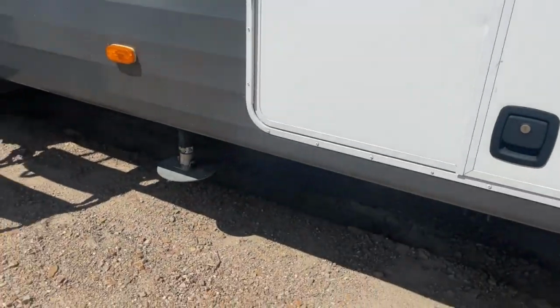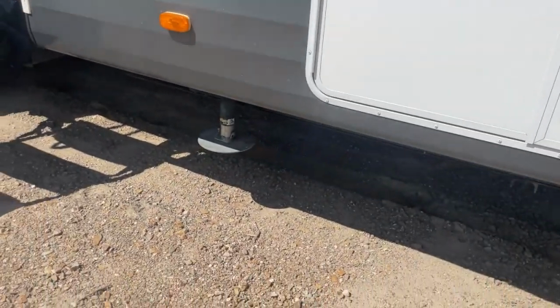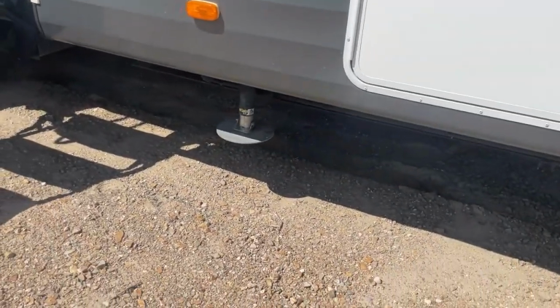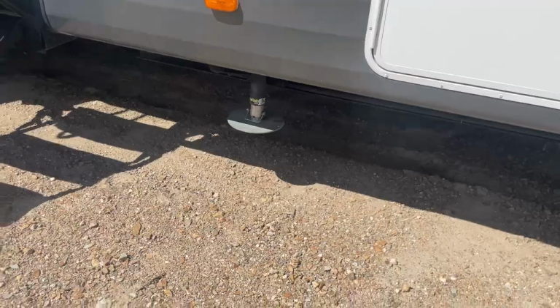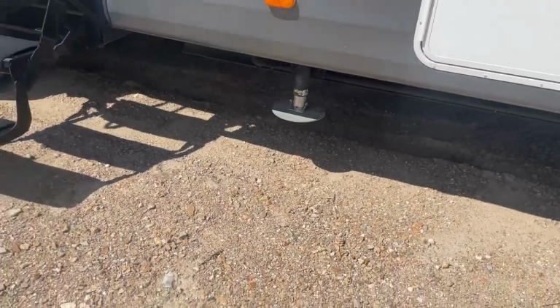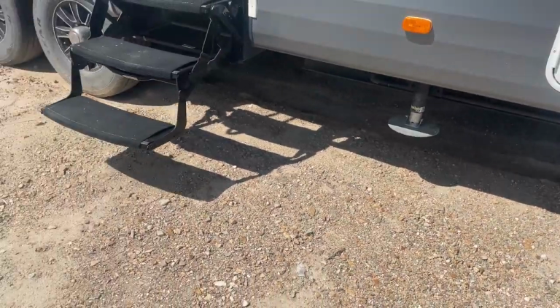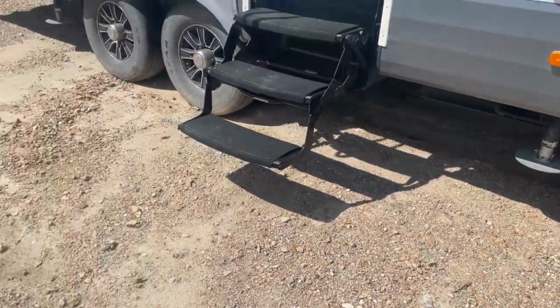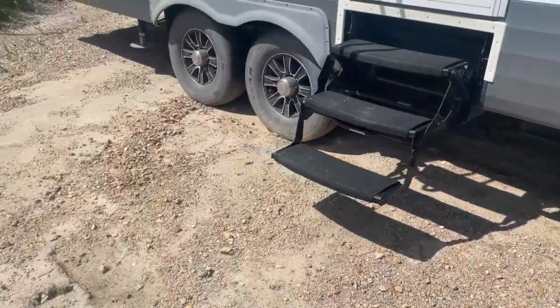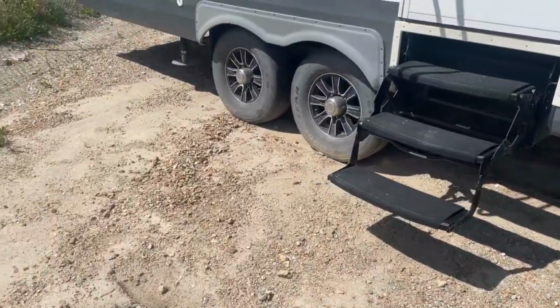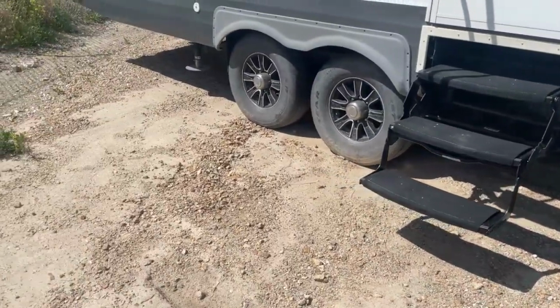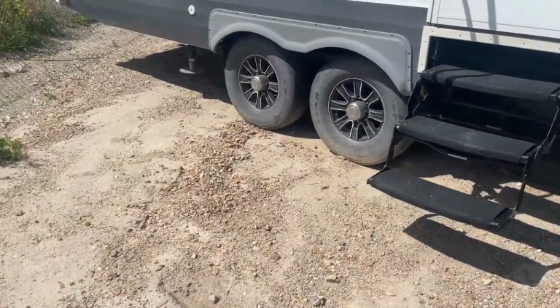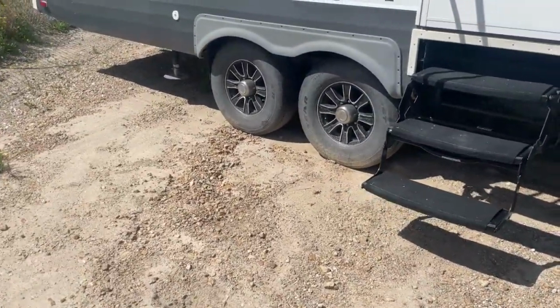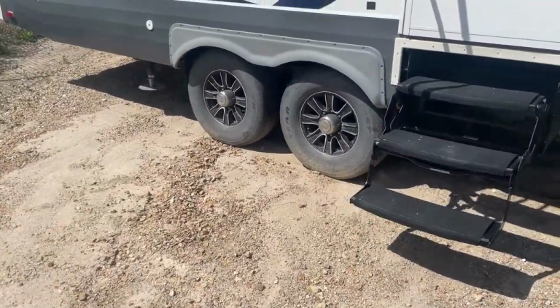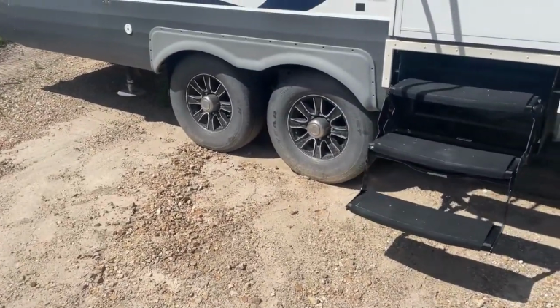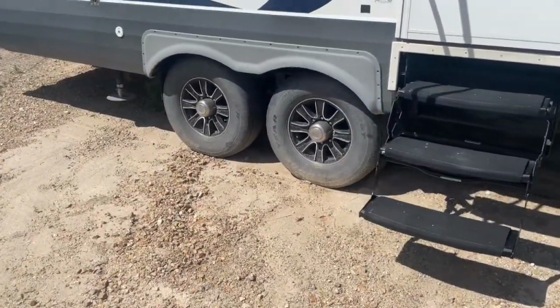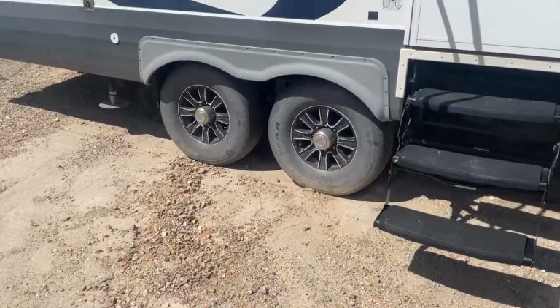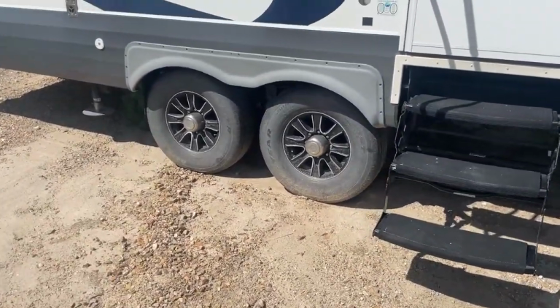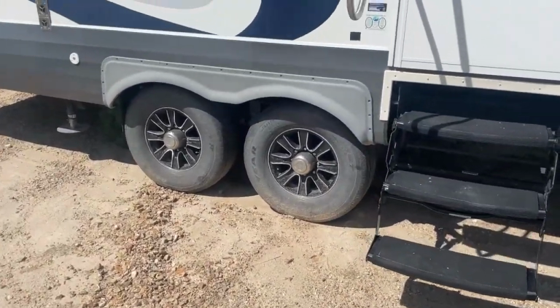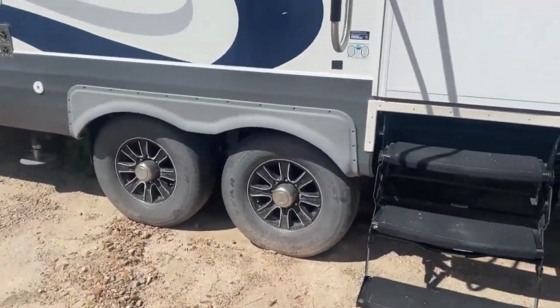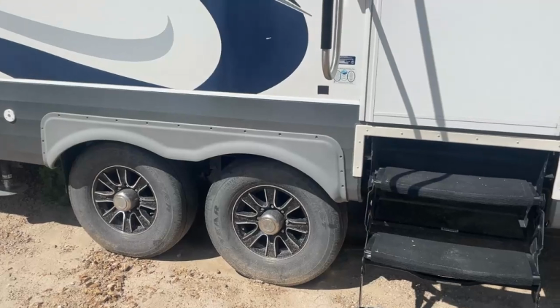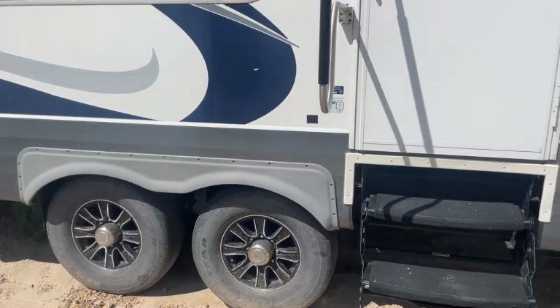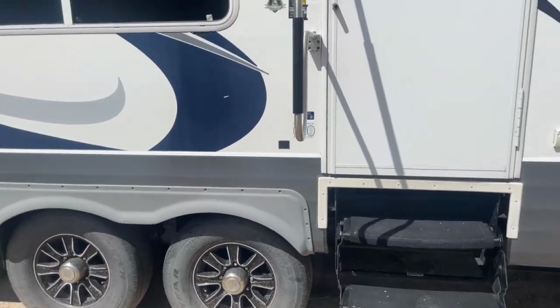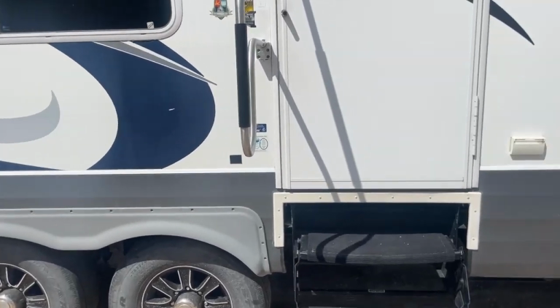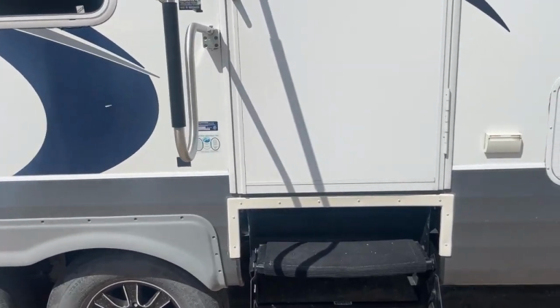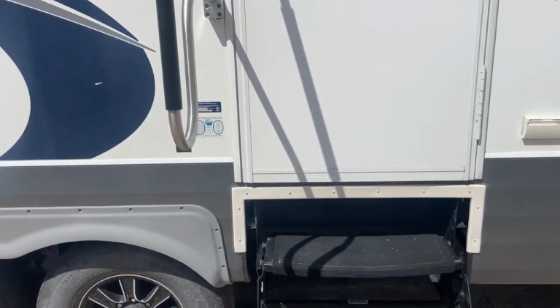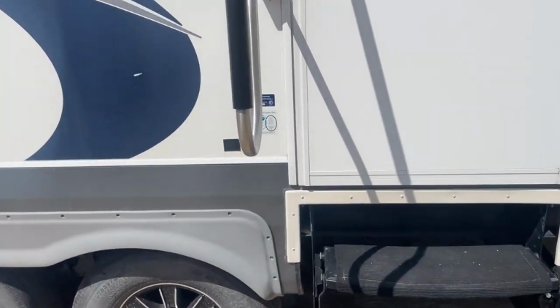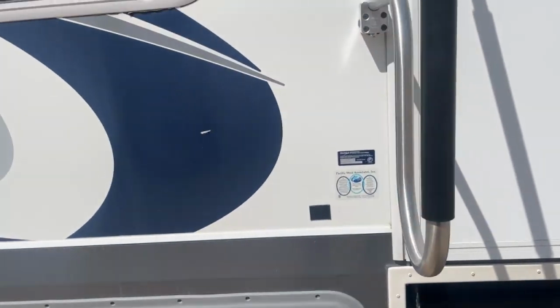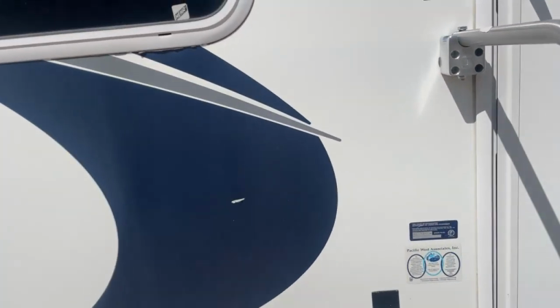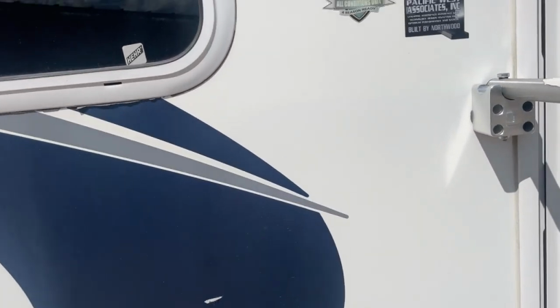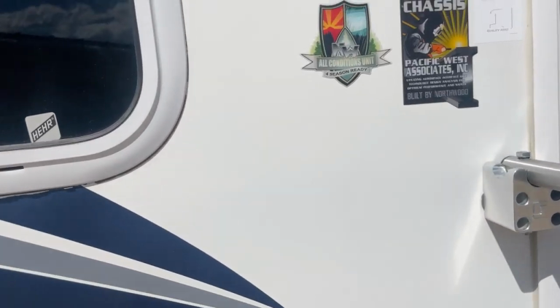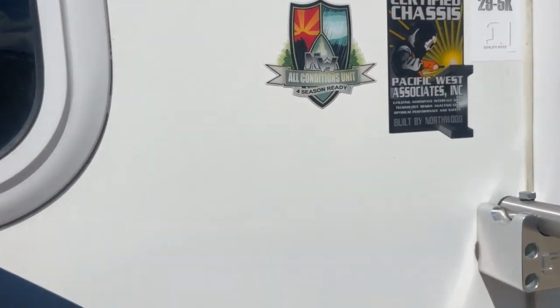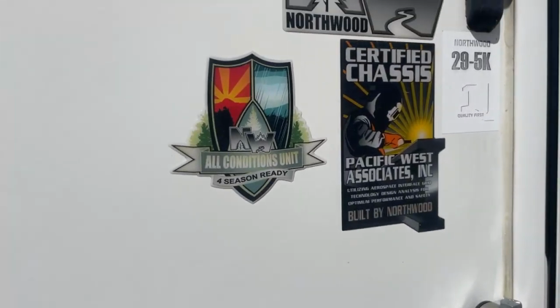It does have a leveling system — you can see it's got the six-point leveling system, so that's fantastic. Looks like Goodyear tires on this one. And of course, this is a four-season coach.